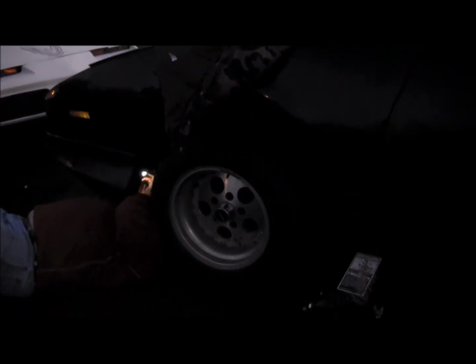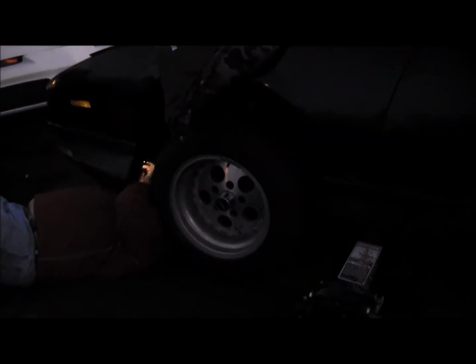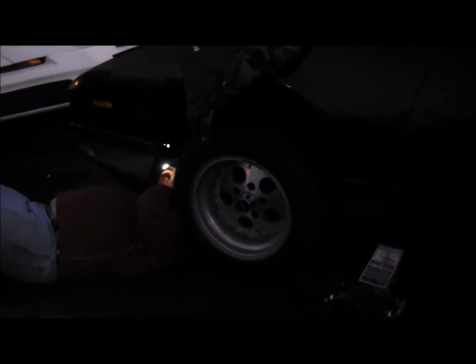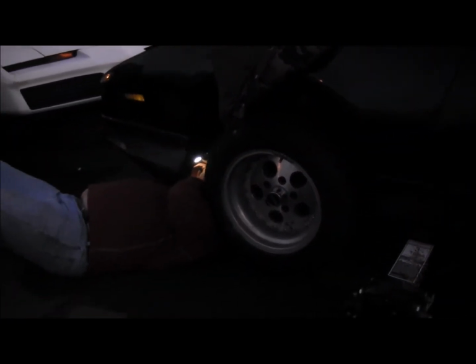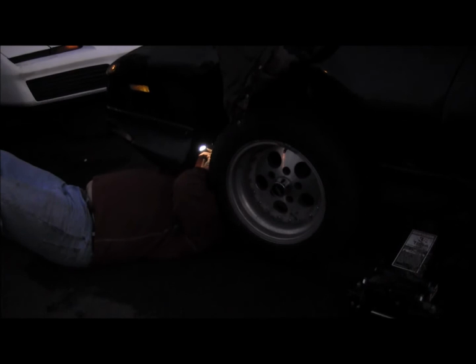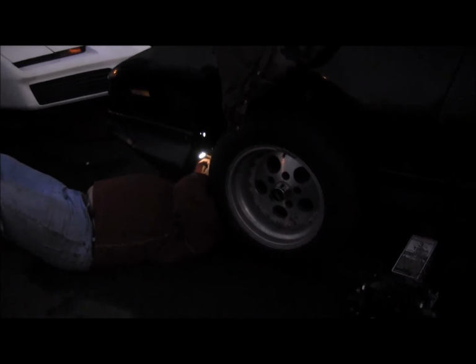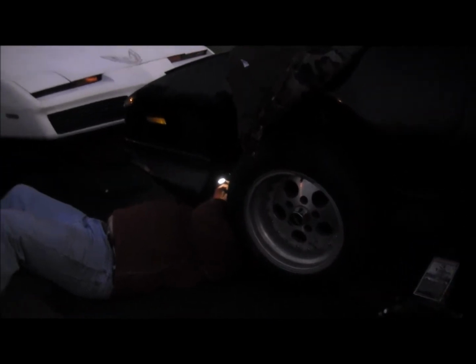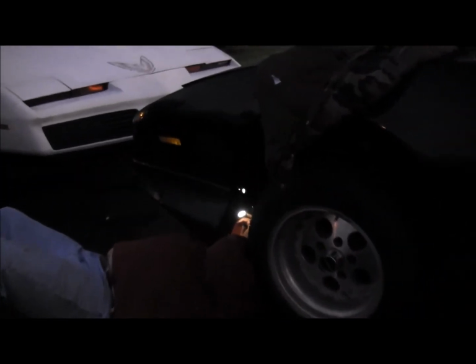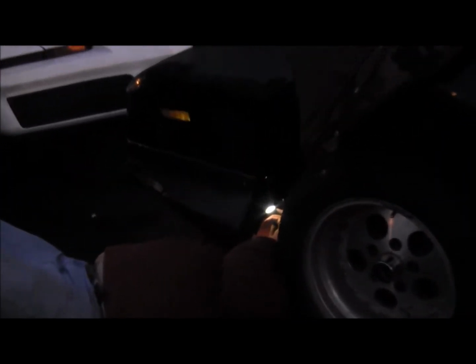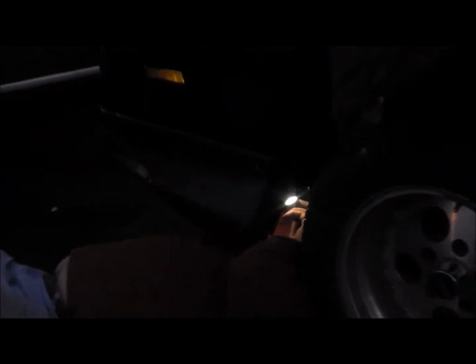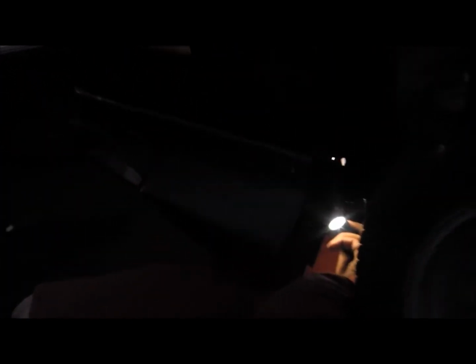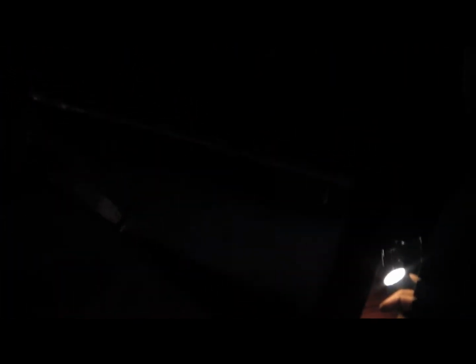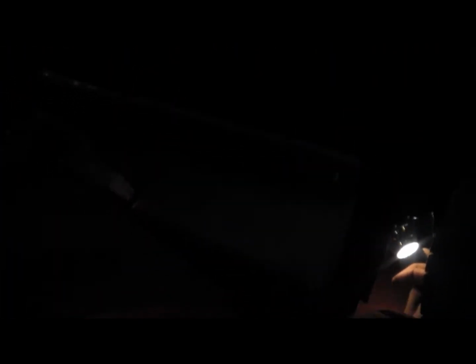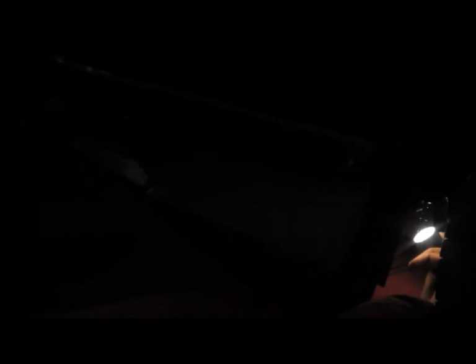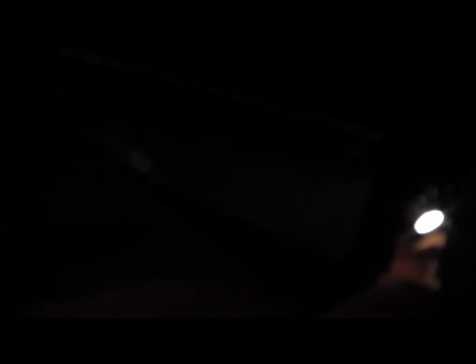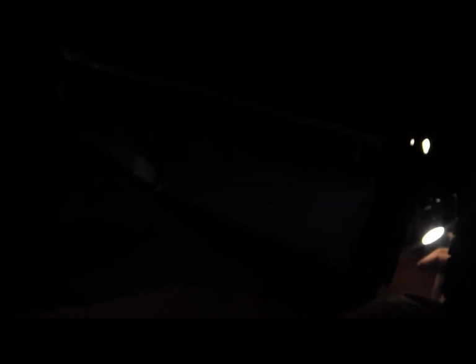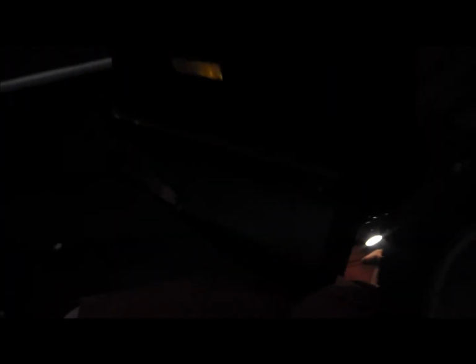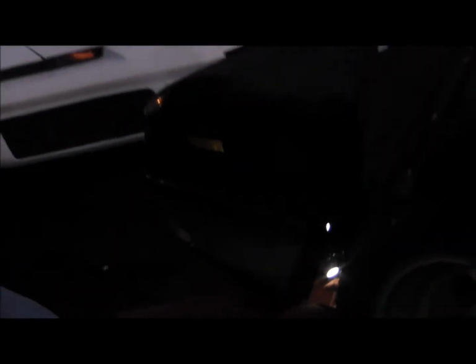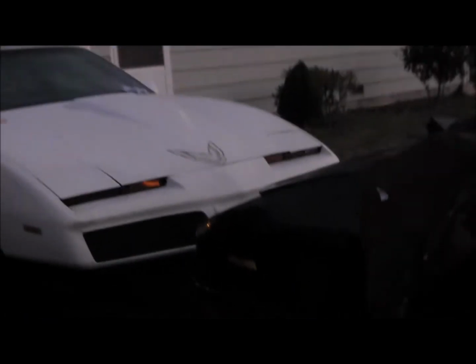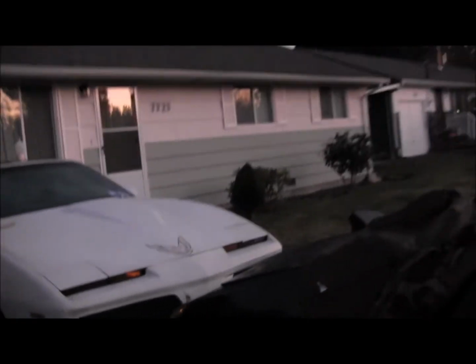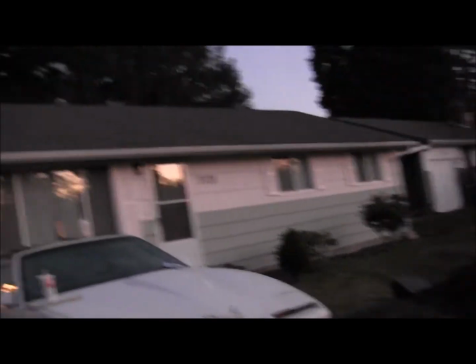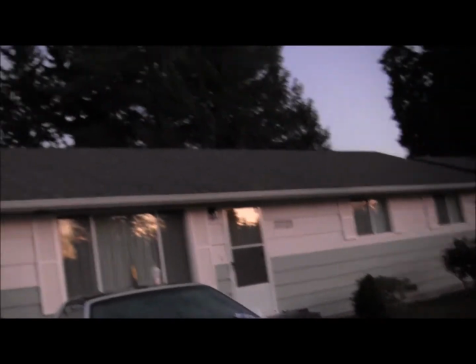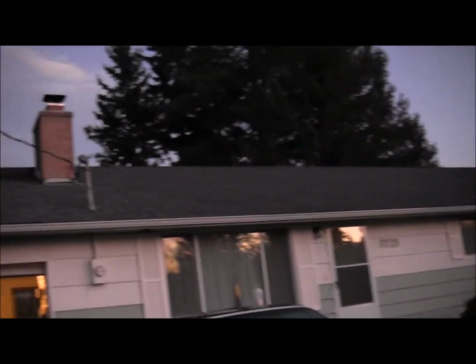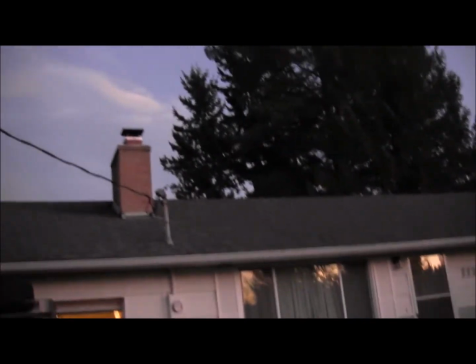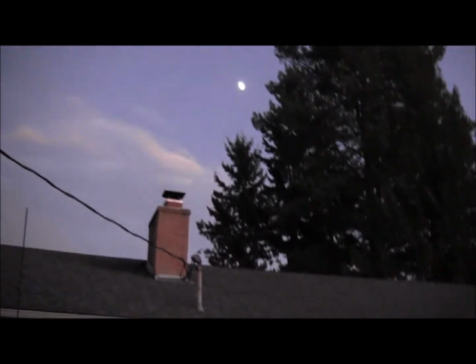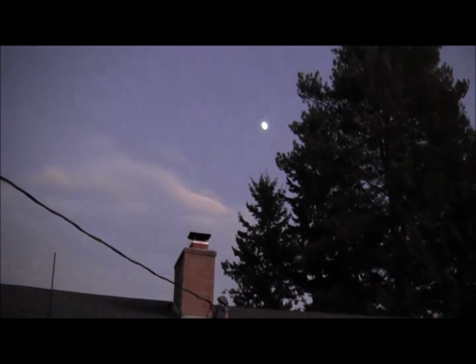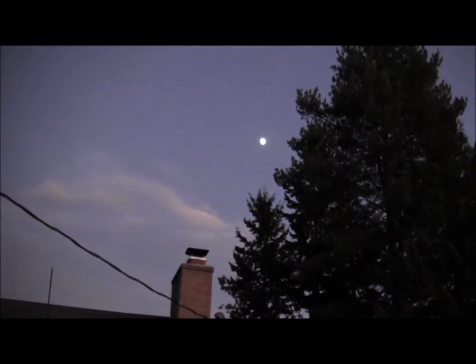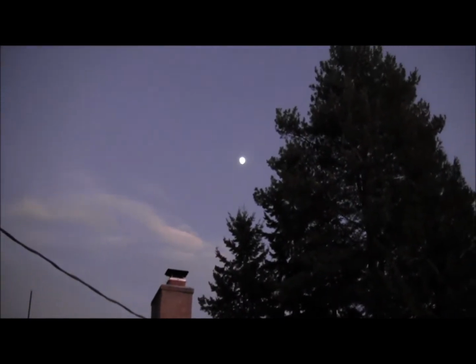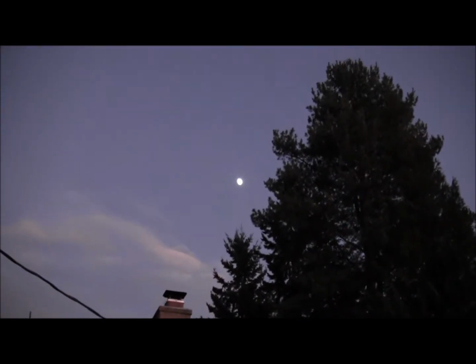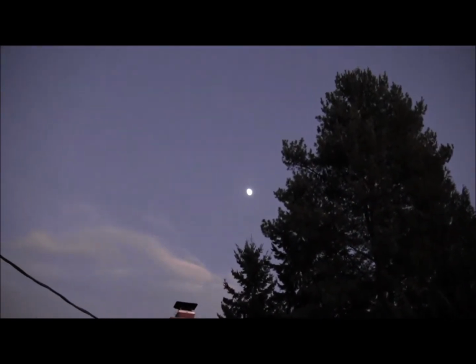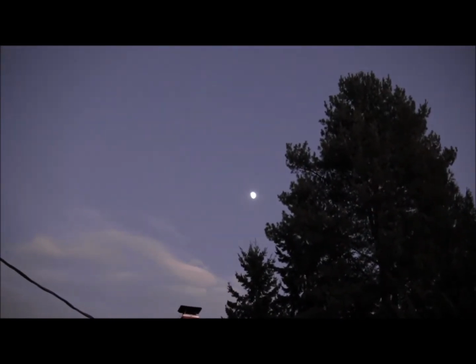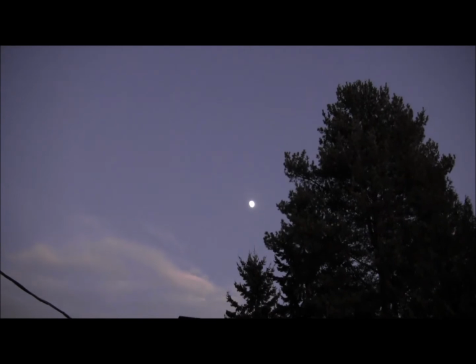While we're waiting for the vehicle owner to remove the part that we were most likely going to send off to New York, please enjoy this brief interlude of the moon, ladies and gentlemen. The moon.